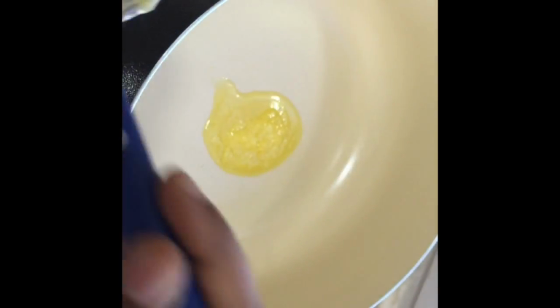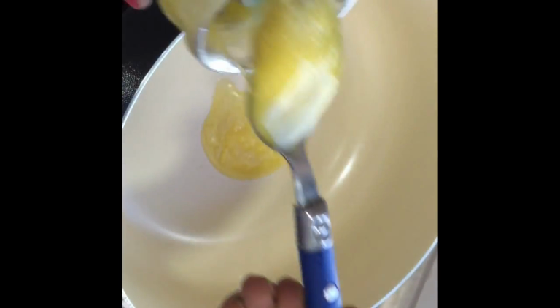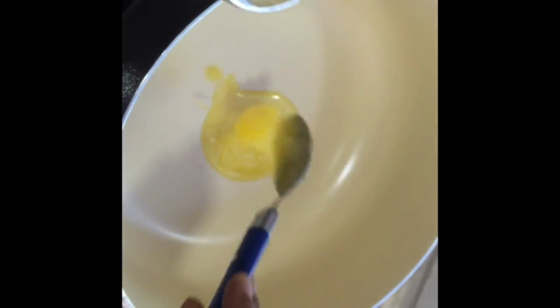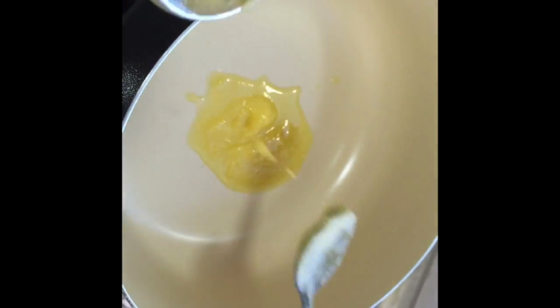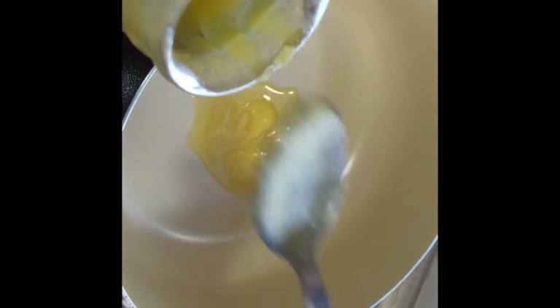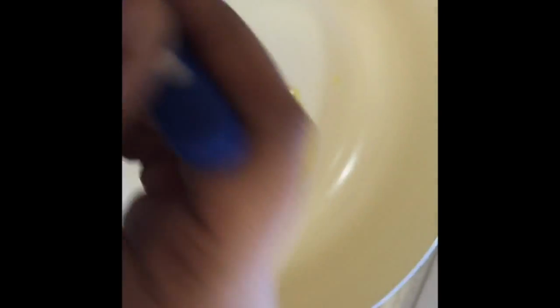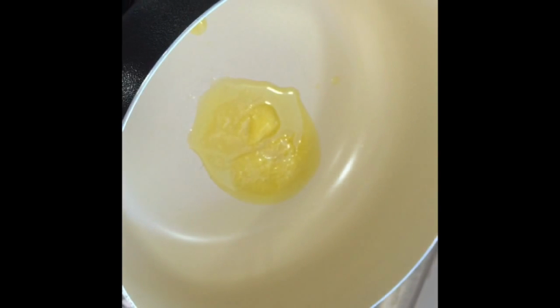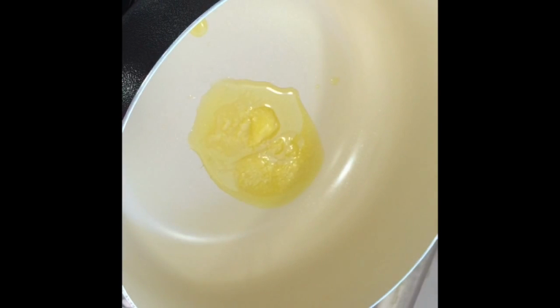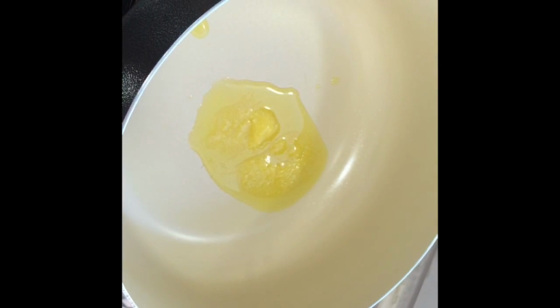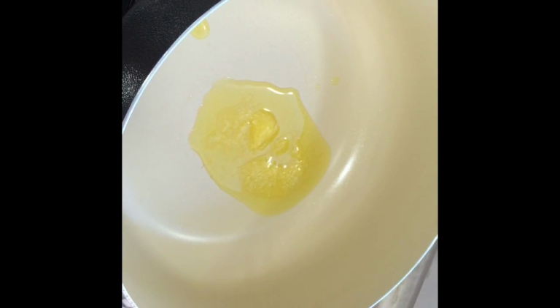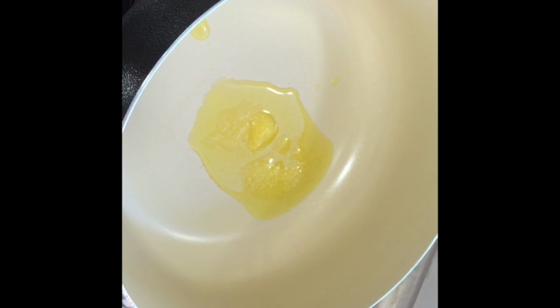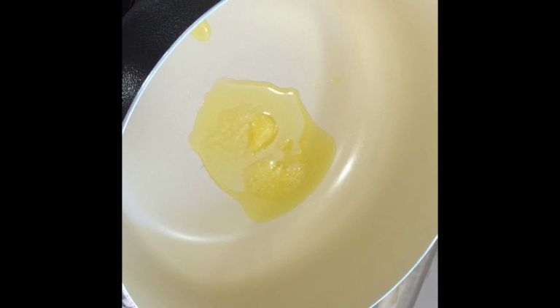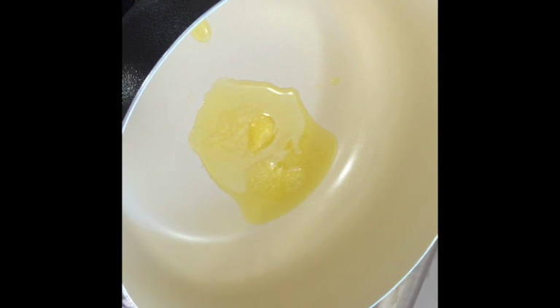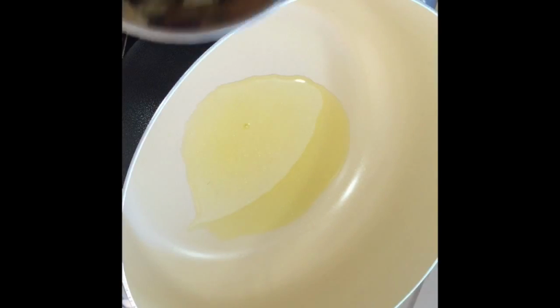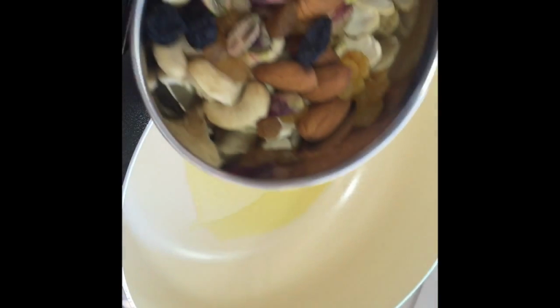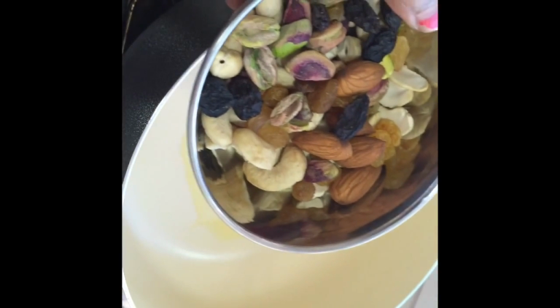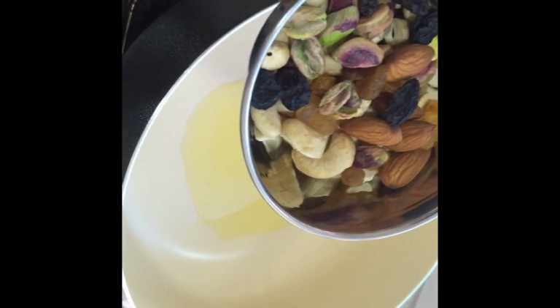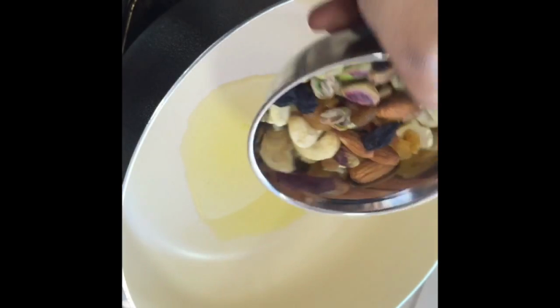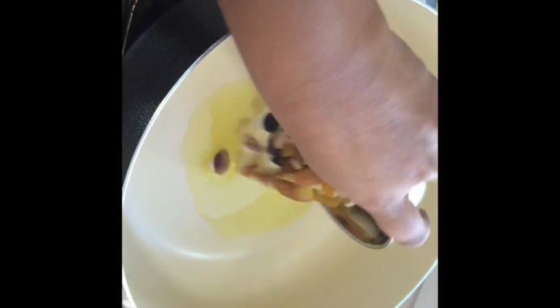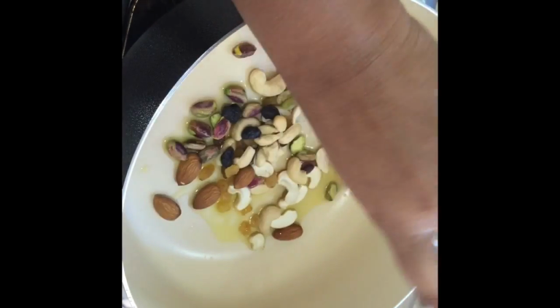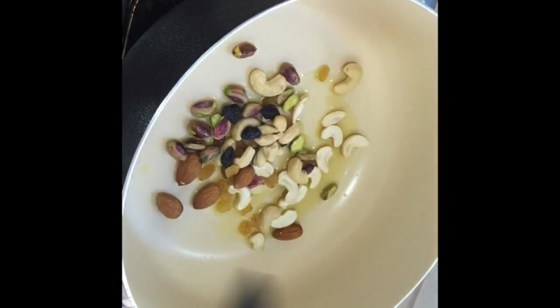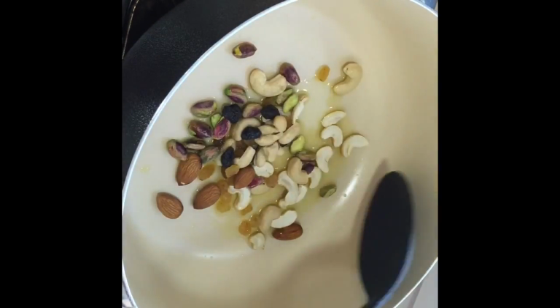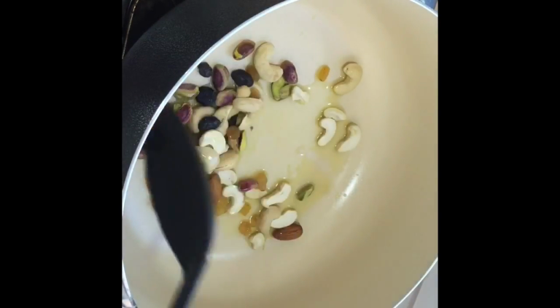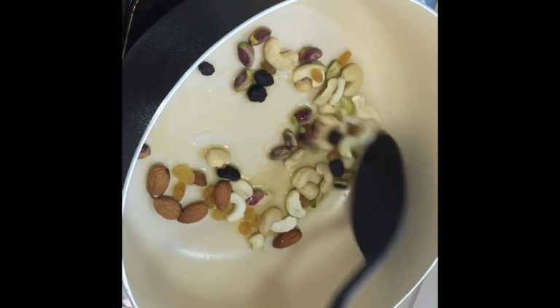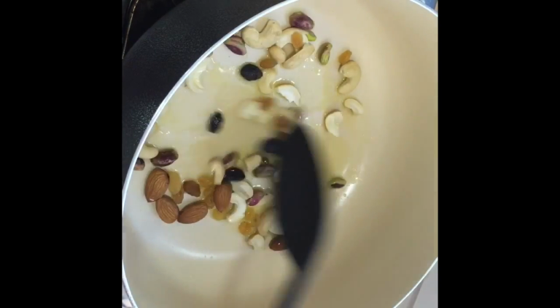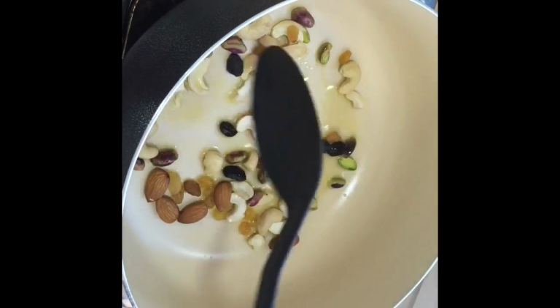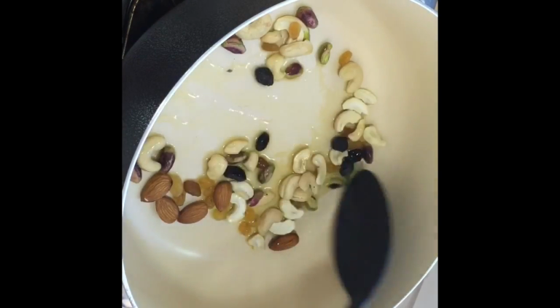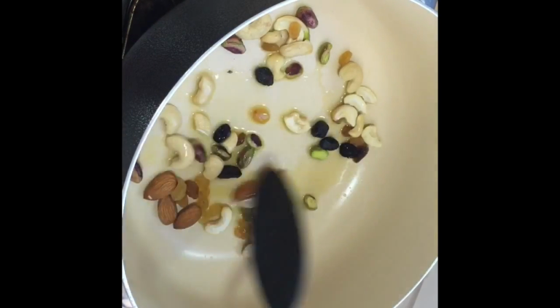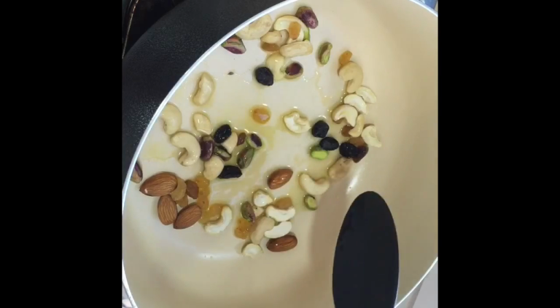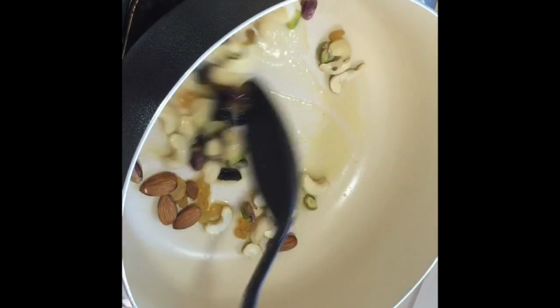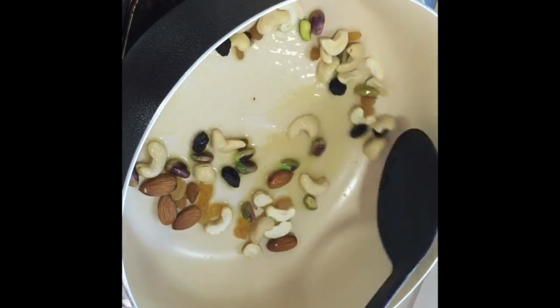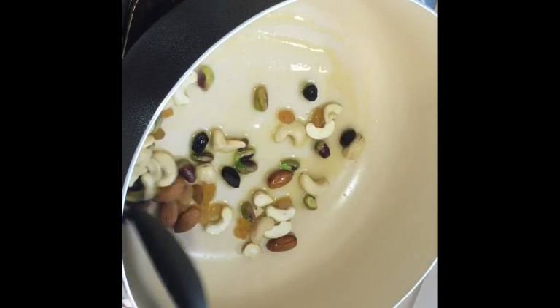So first take a pan and add 2 spoons of ghee. Then add the raisins, cashew nuts, badam and pista and just sauté them until they get to a brown colour.